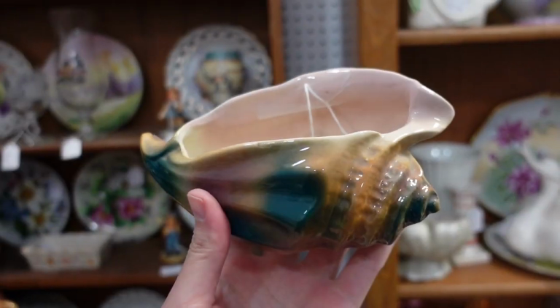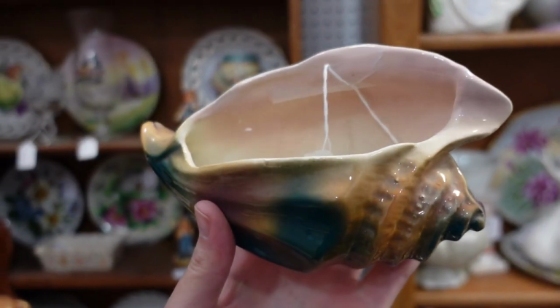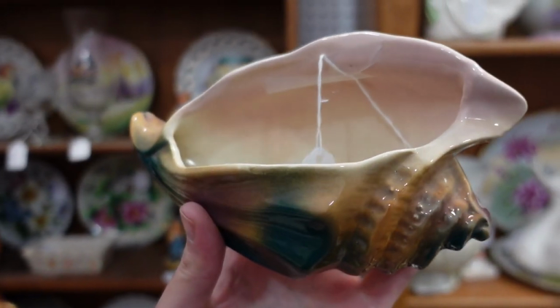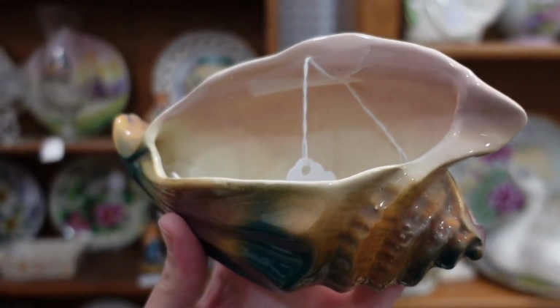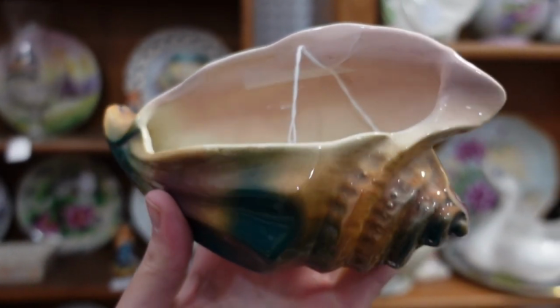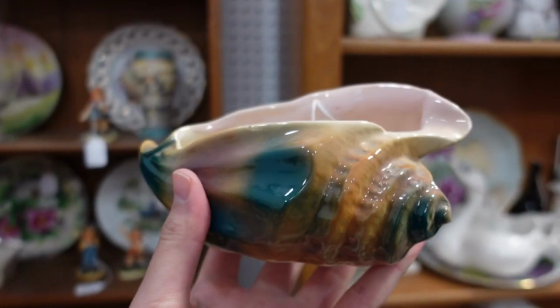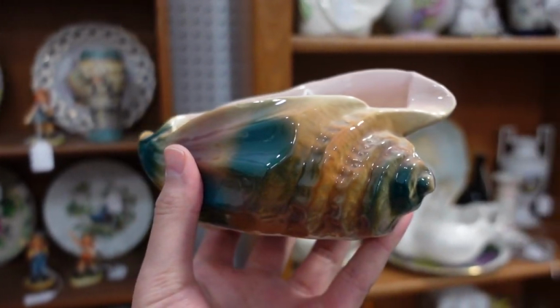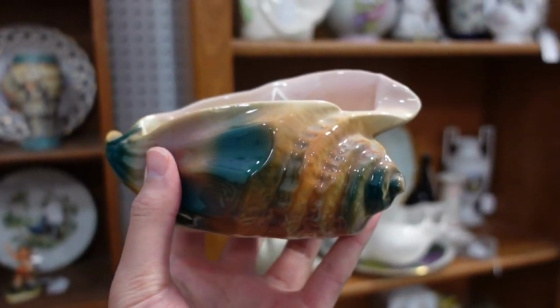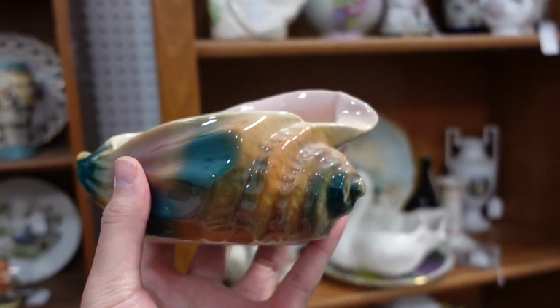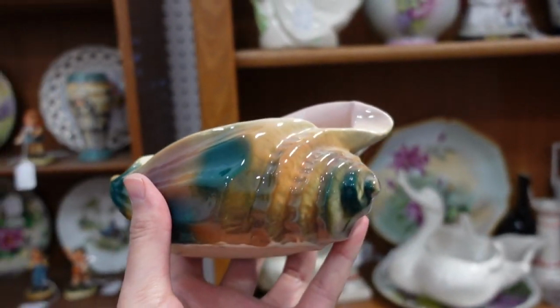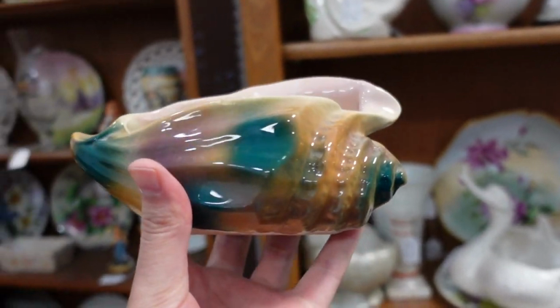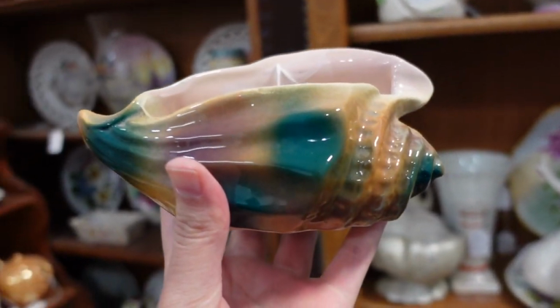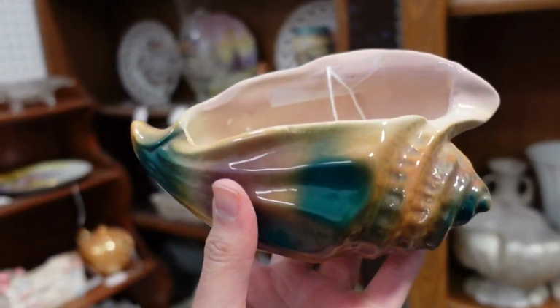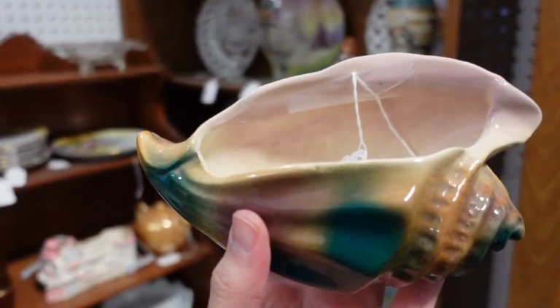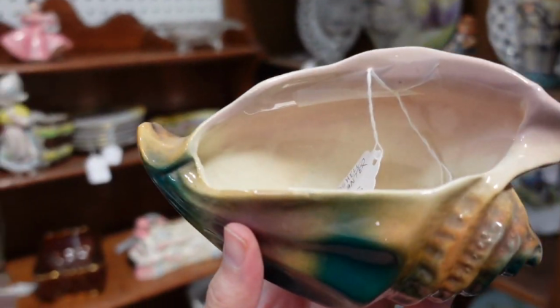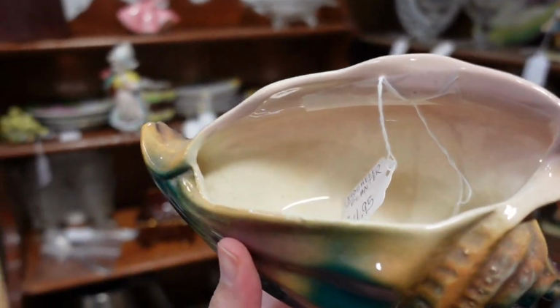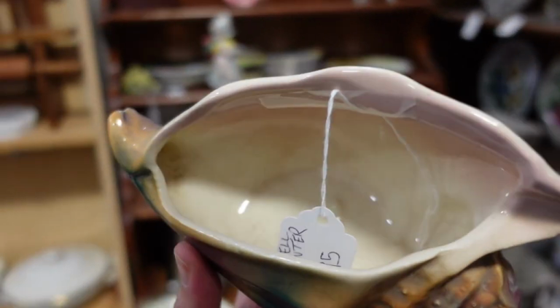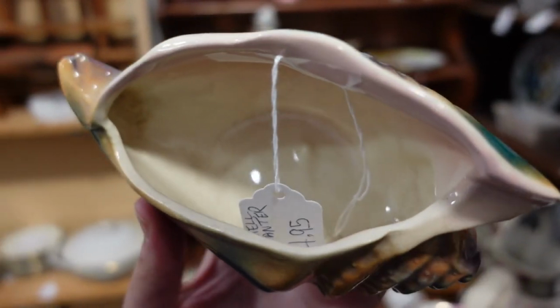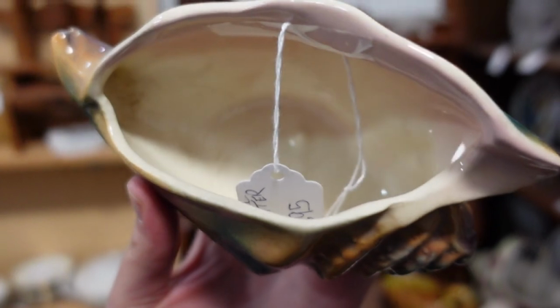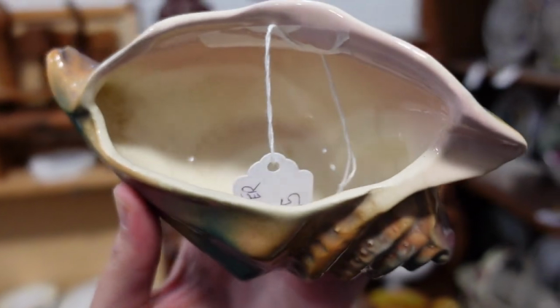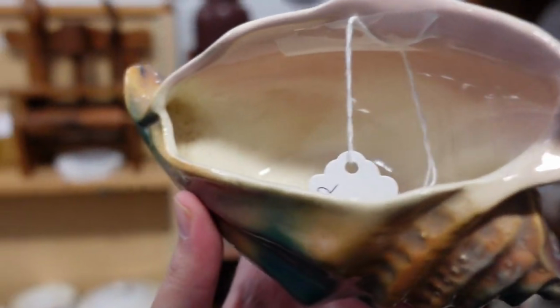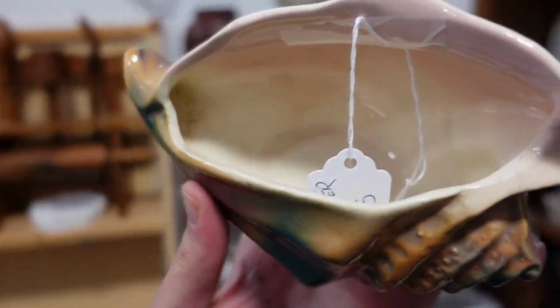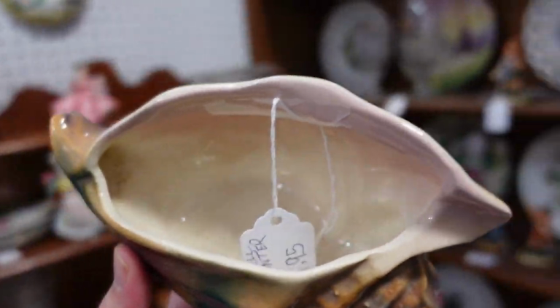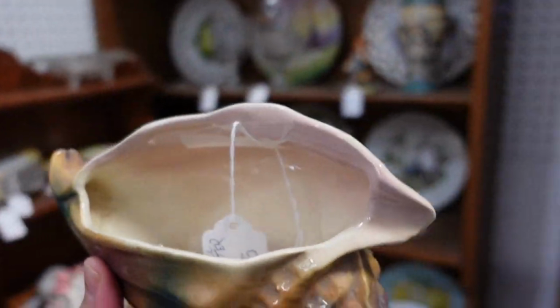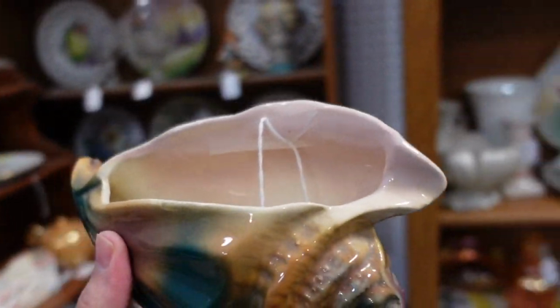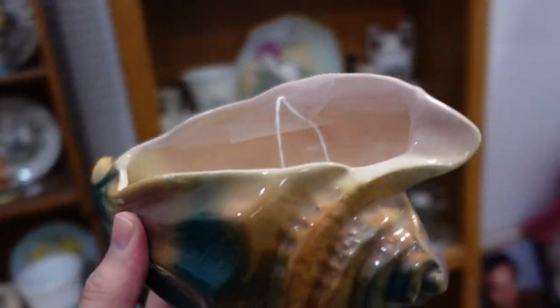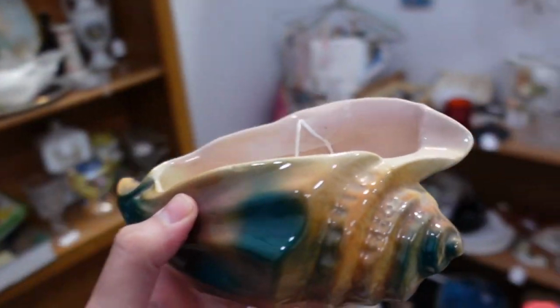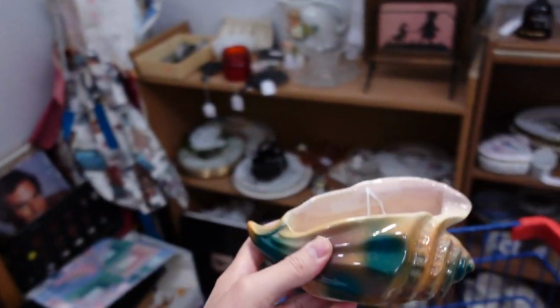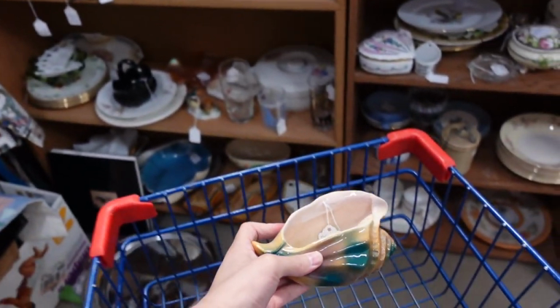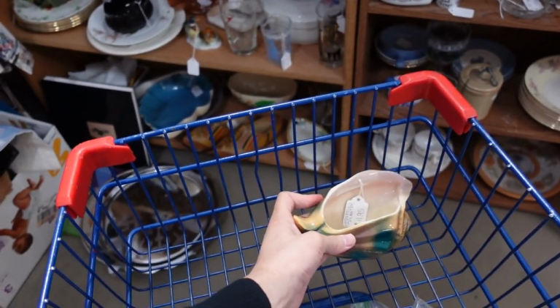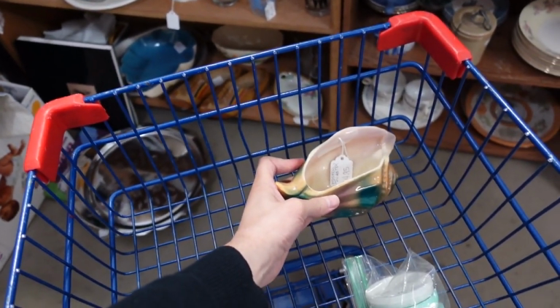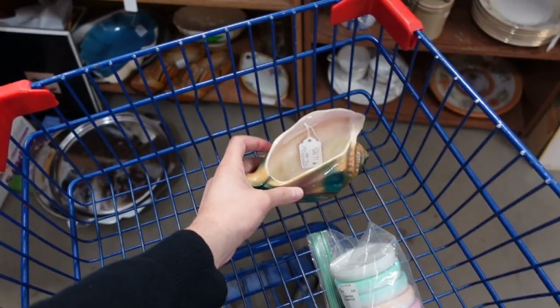I found this really cool conch shell and it is $5.00. I like the colors — I think the colors are really pretty. So I'm going to go ahead and pick it up for five. I think that's not too bad, and I will put it in the cart and keep going.